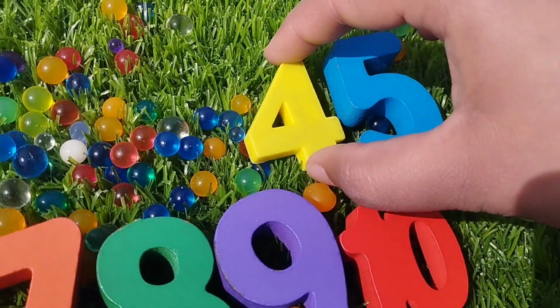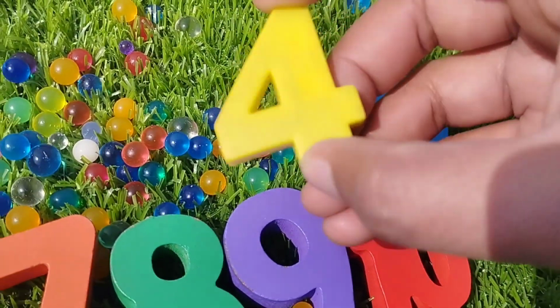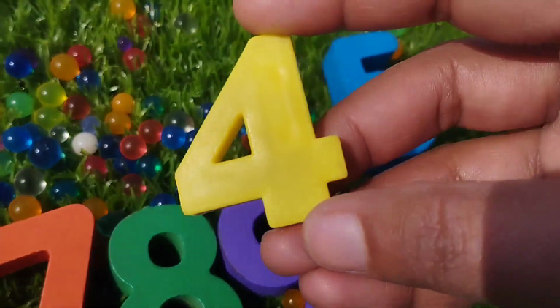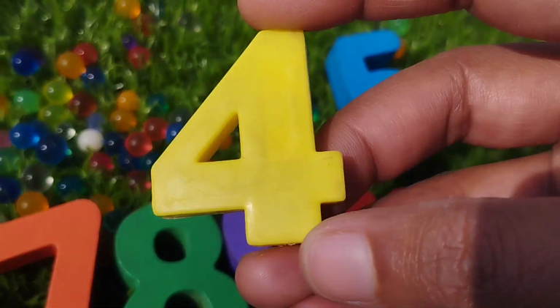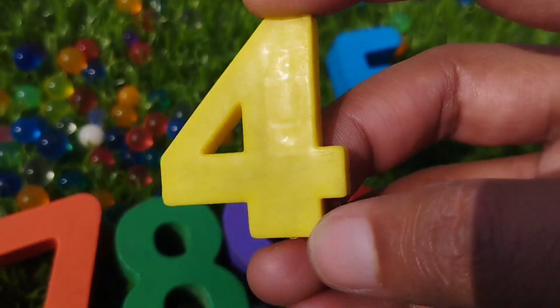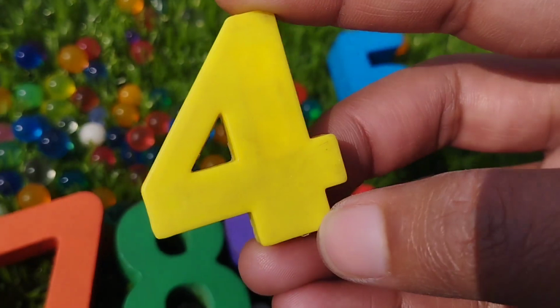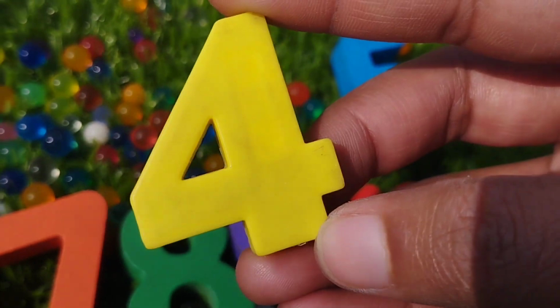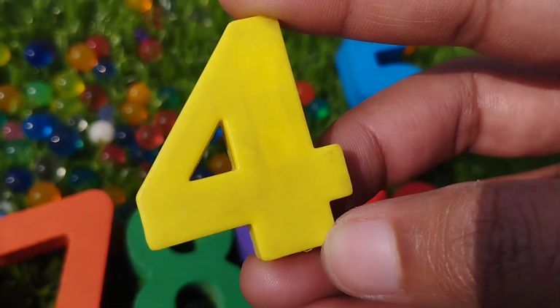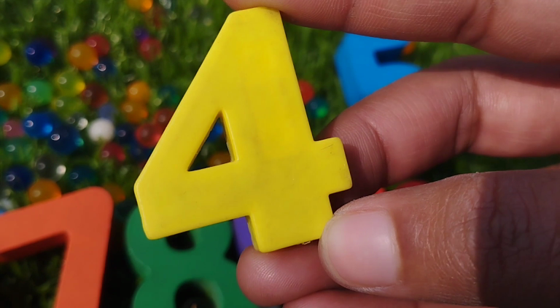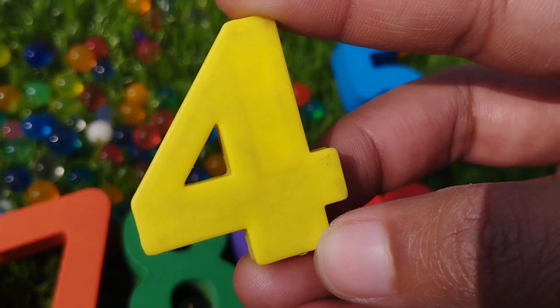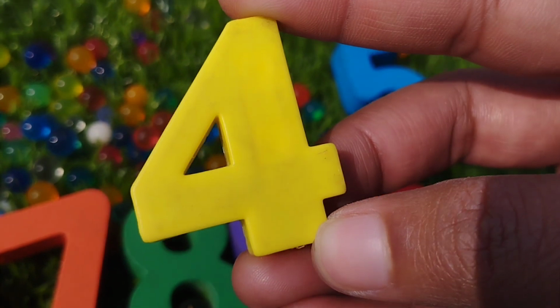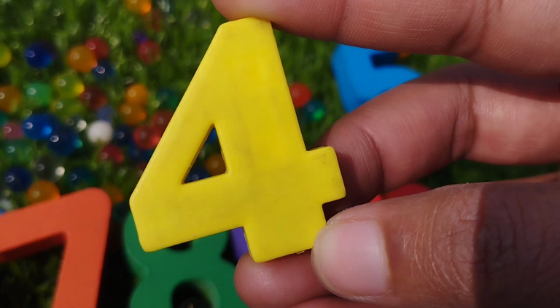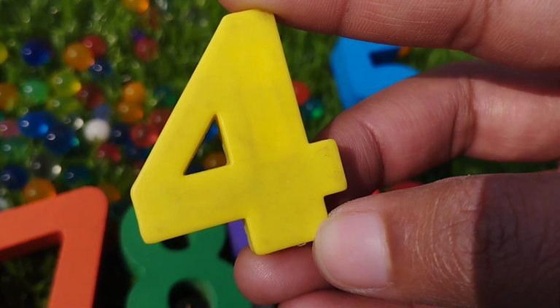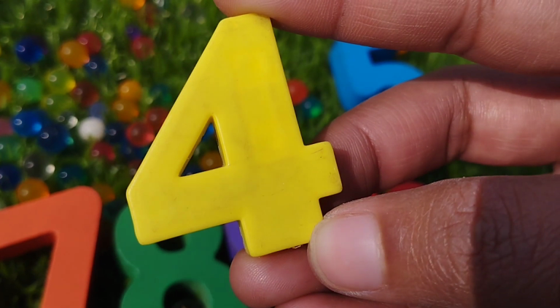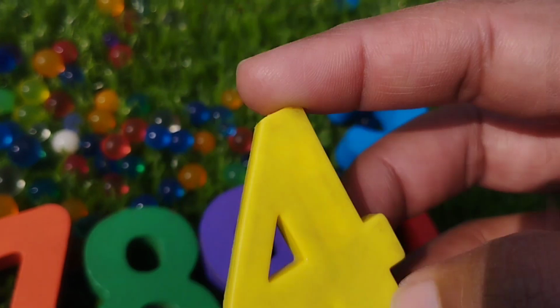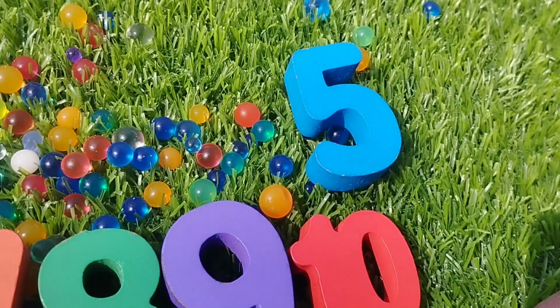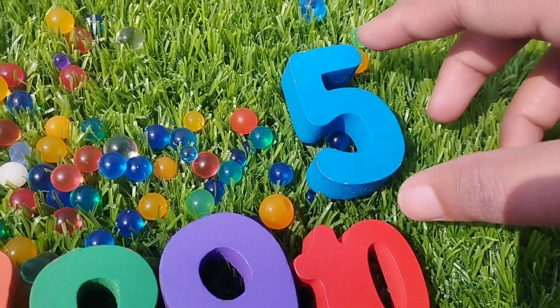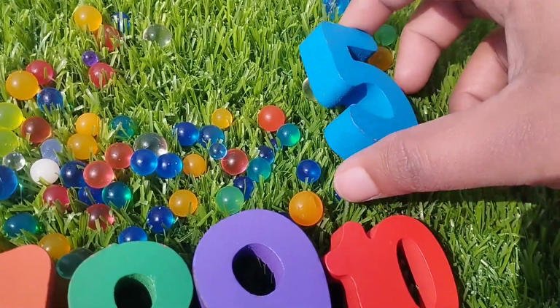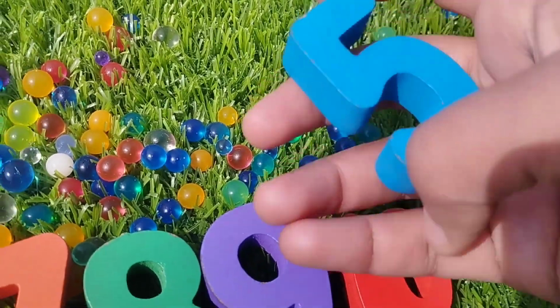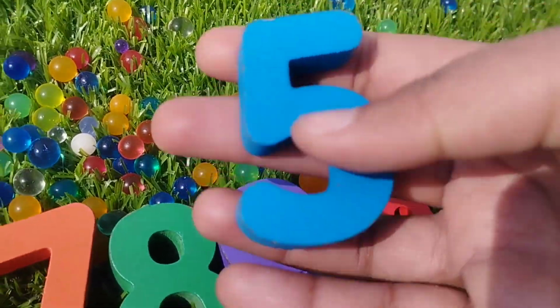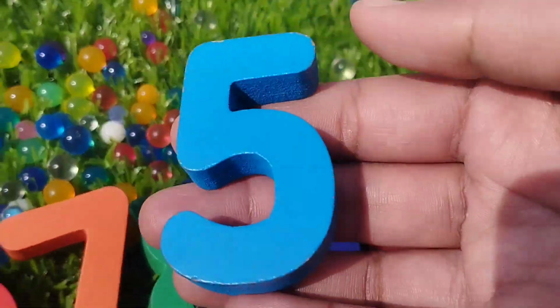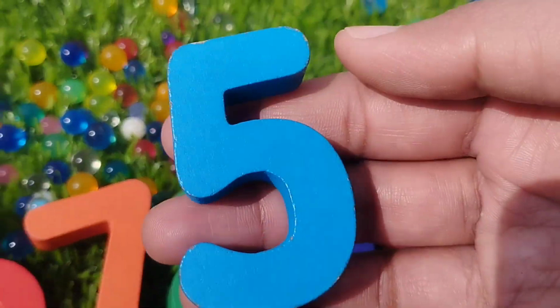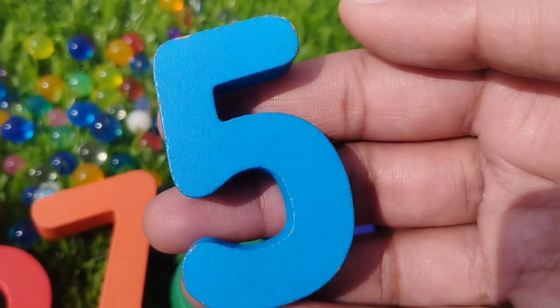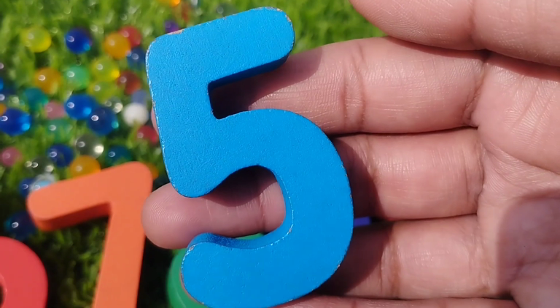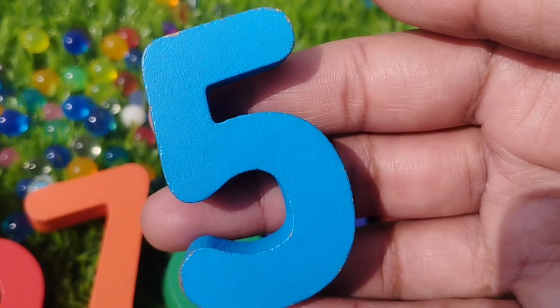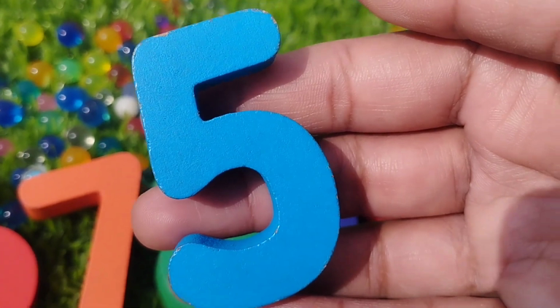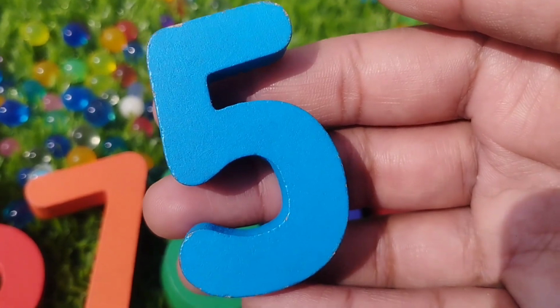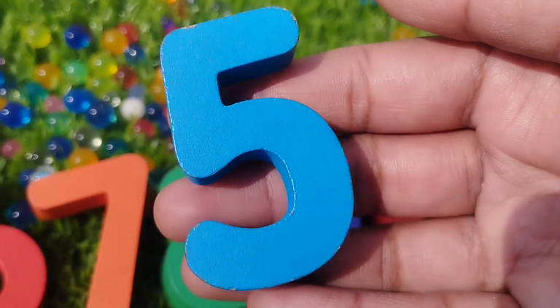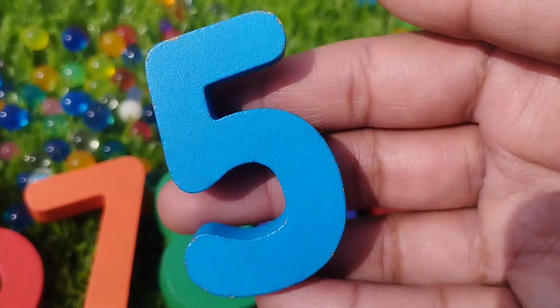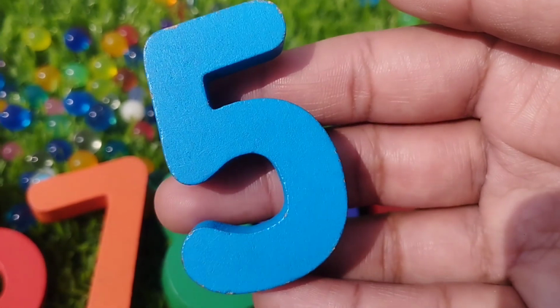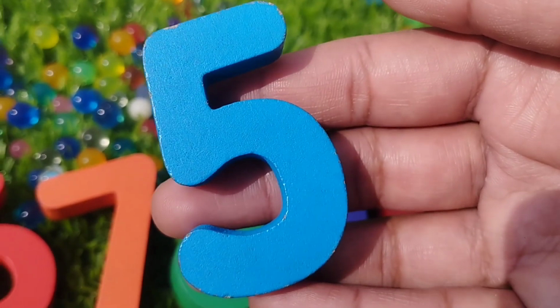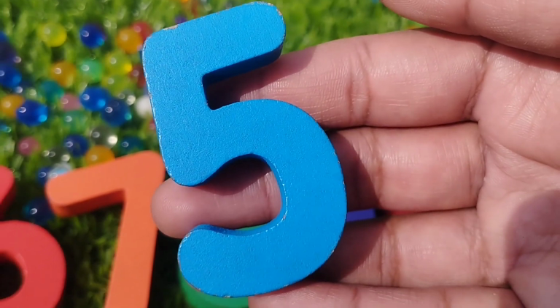Four, number four. The next number is number five. This is number five.